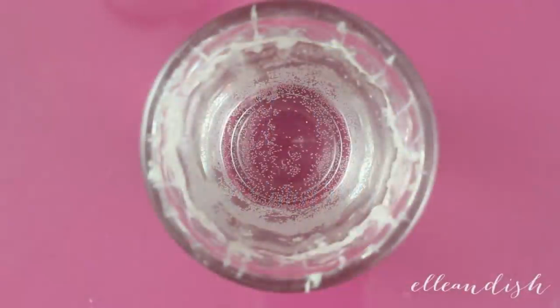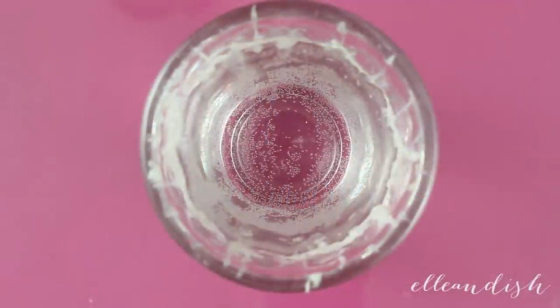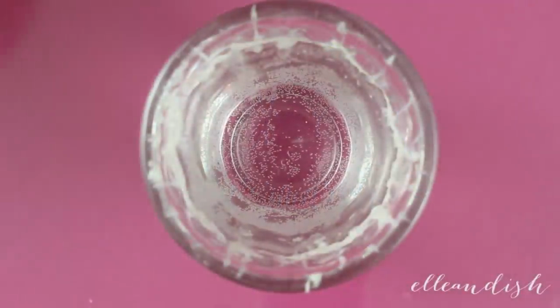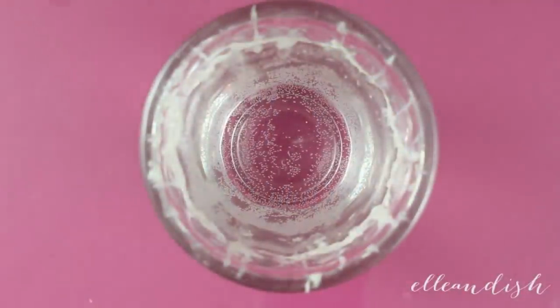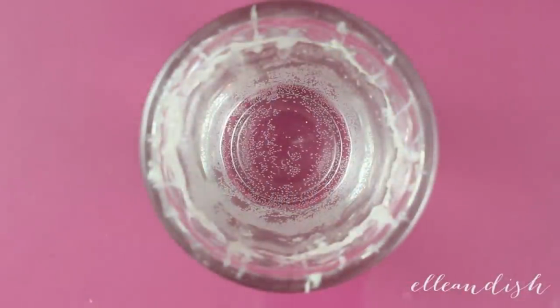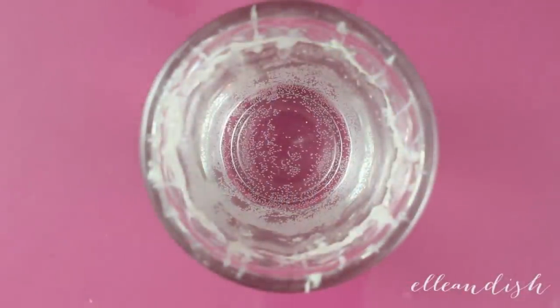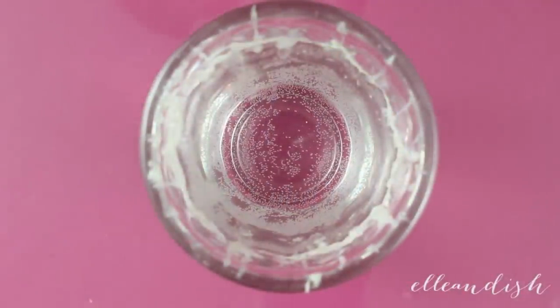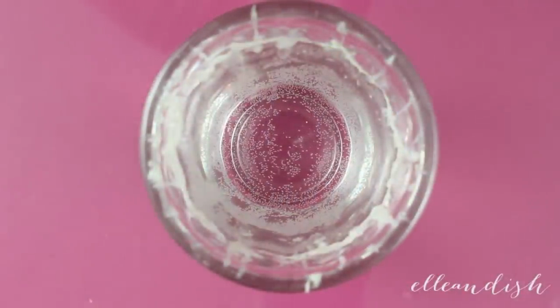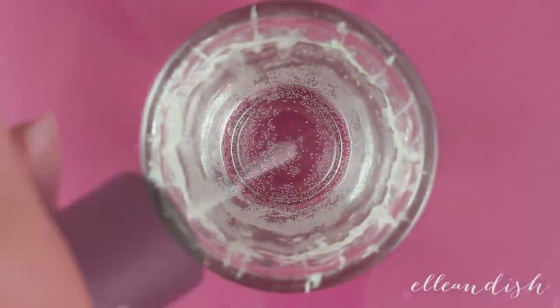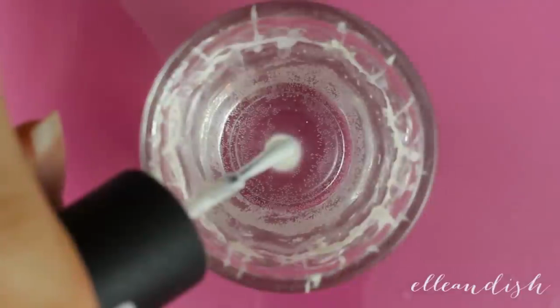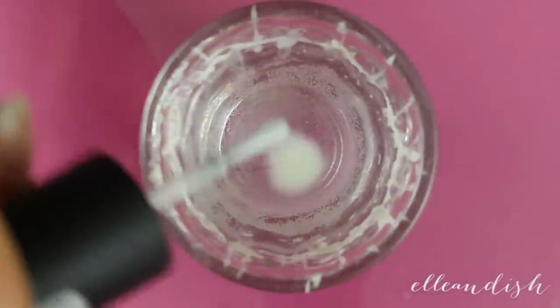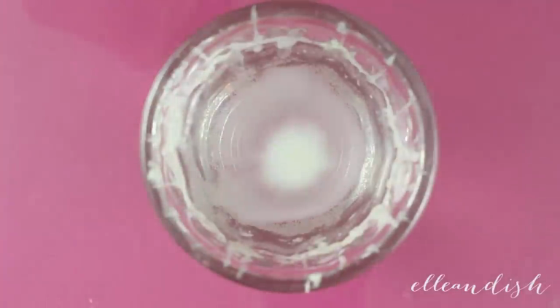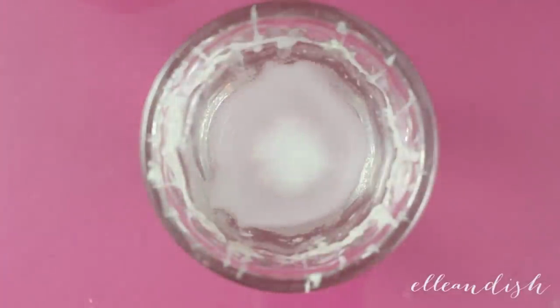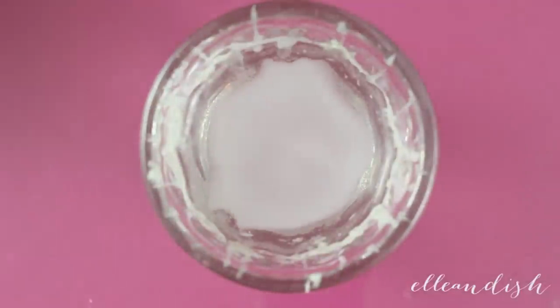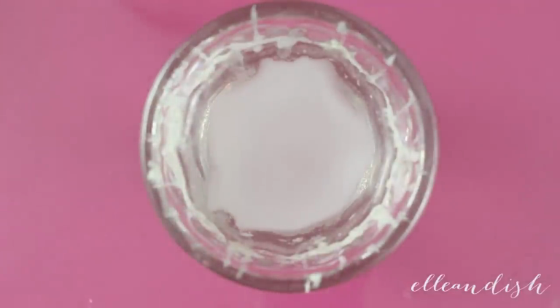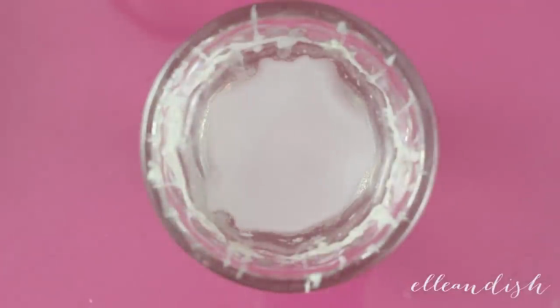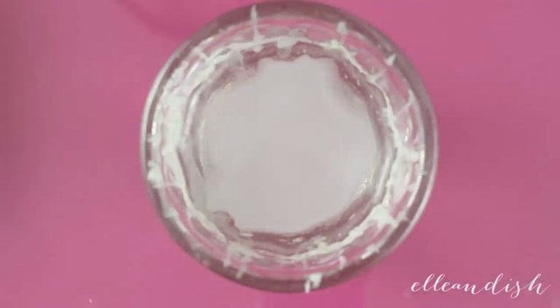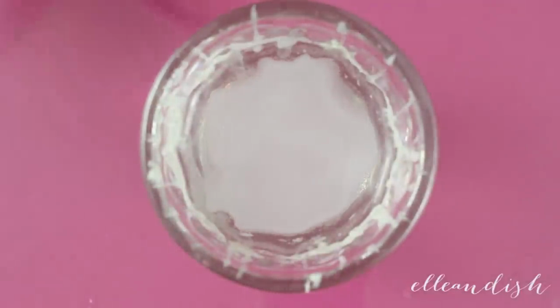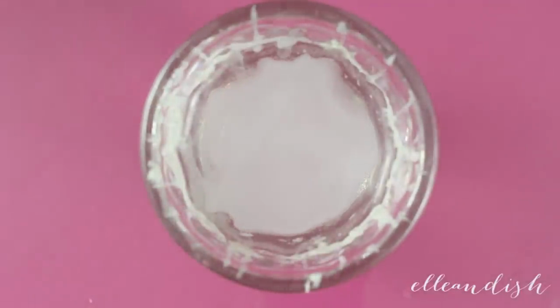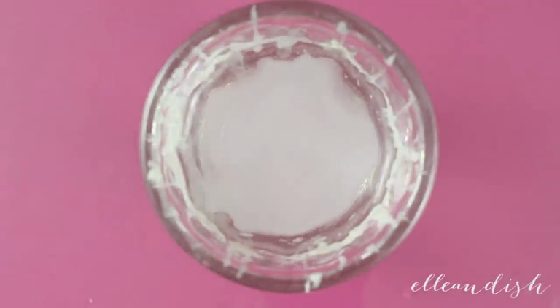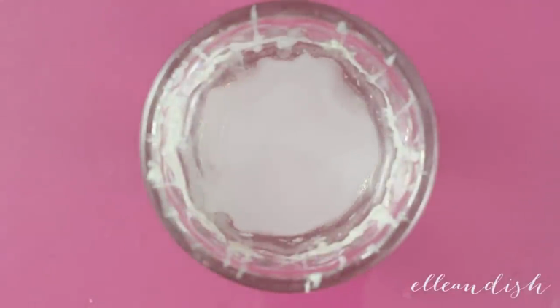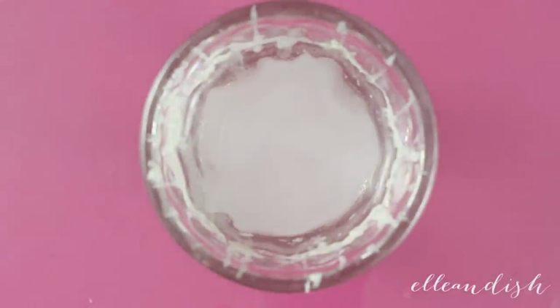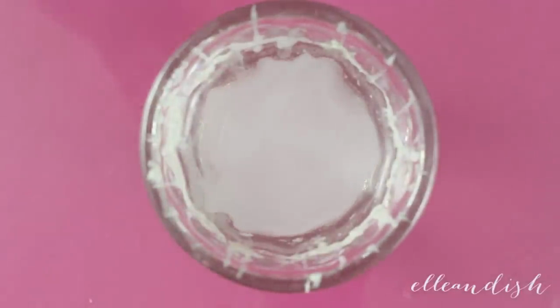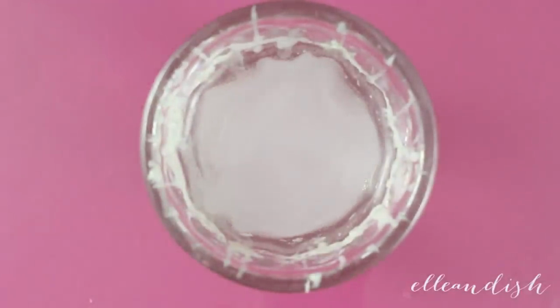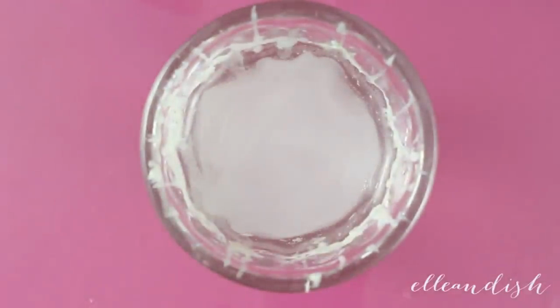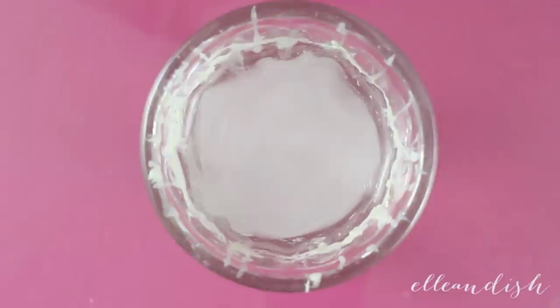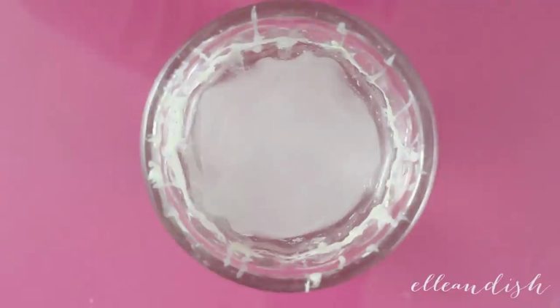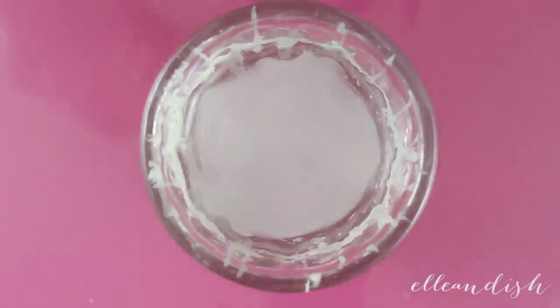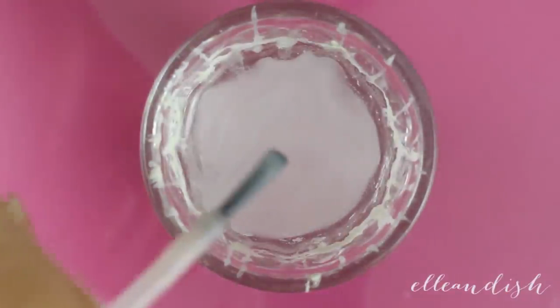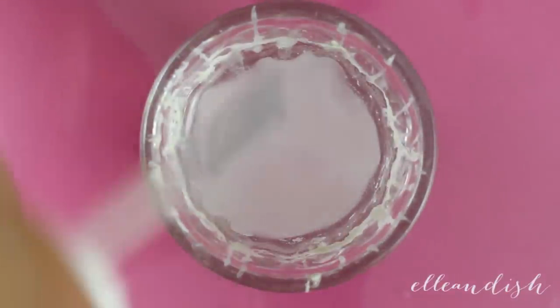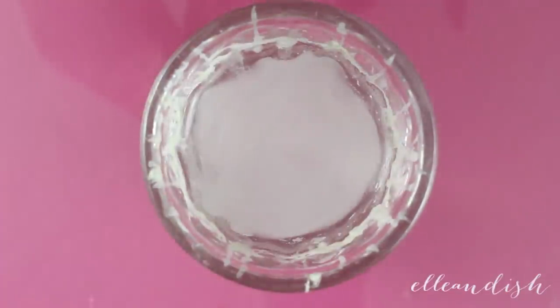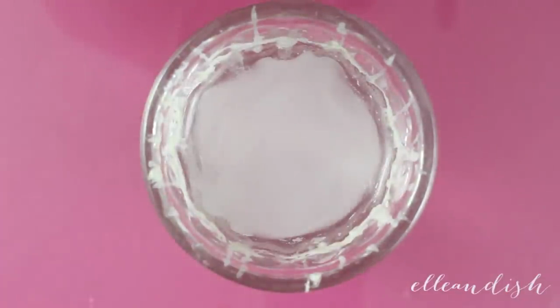Next, I filled up my shot glass with room temperature water and added a drop of white onto the surface. I'm pretty sure thinner, newer polishes will work better and spread out faster — just test yours out and see.